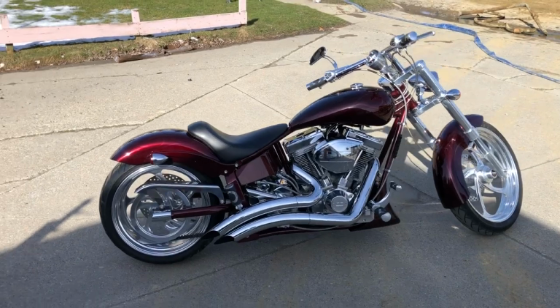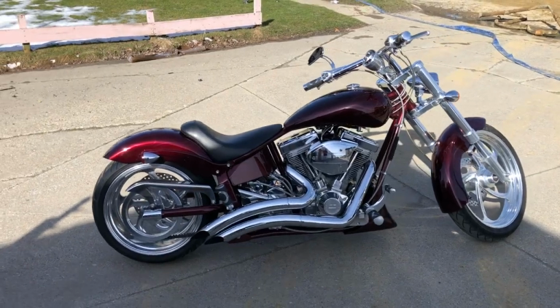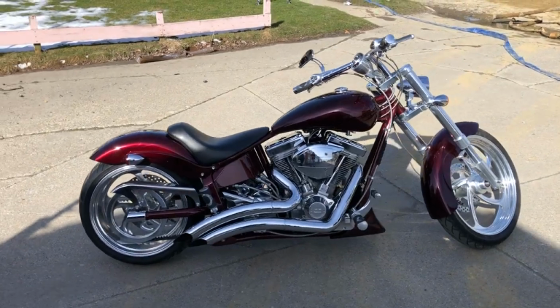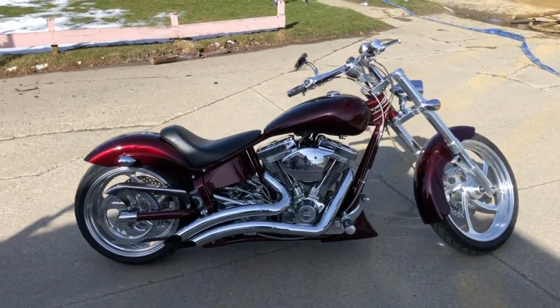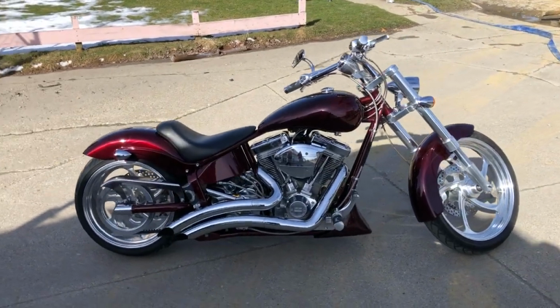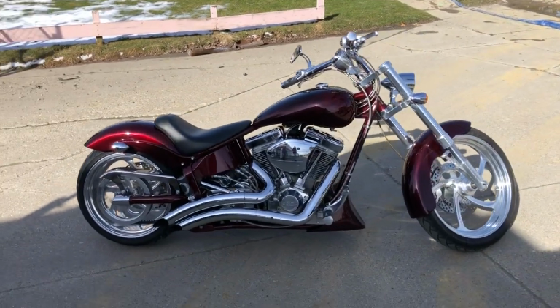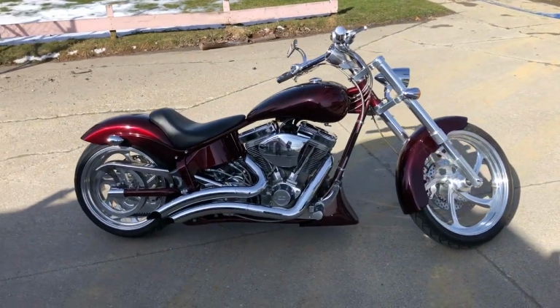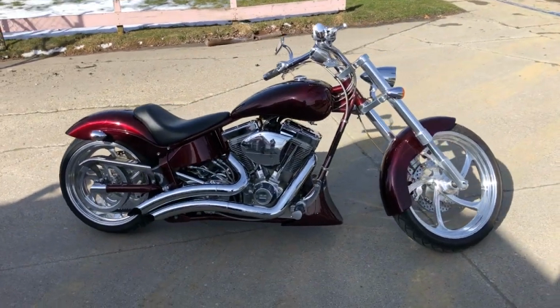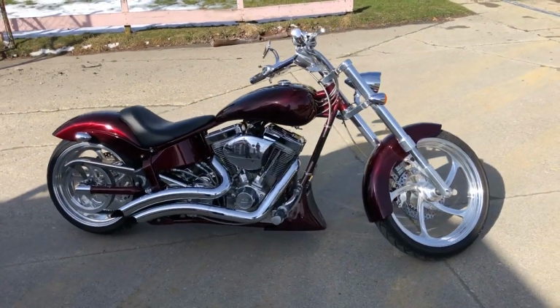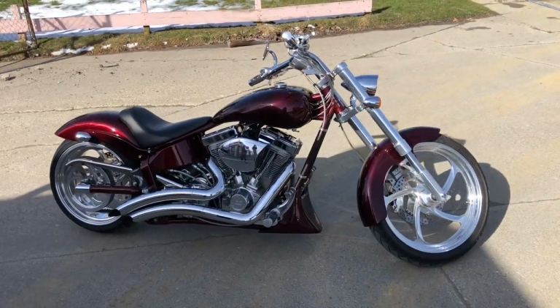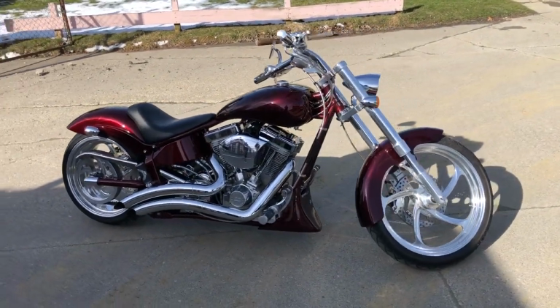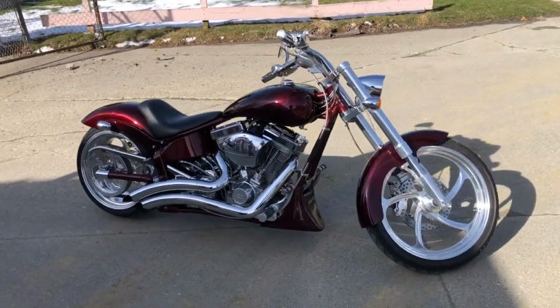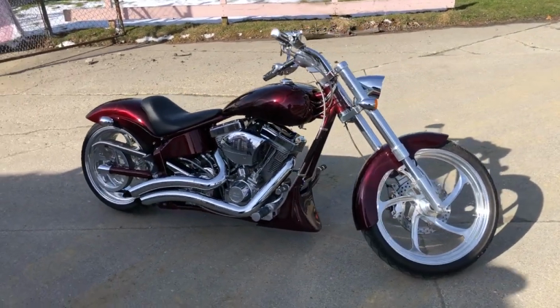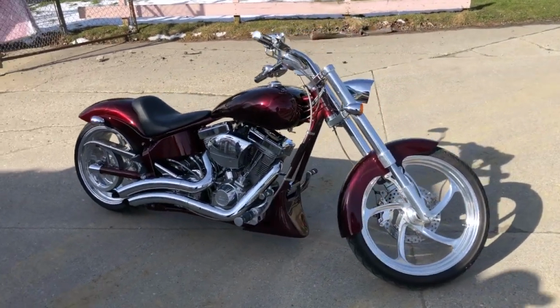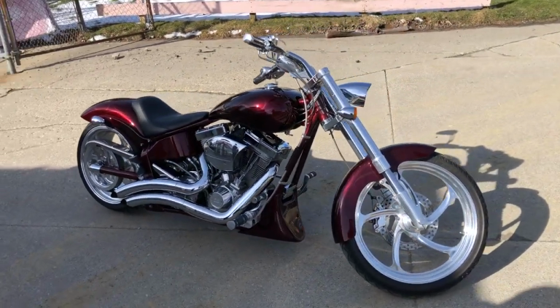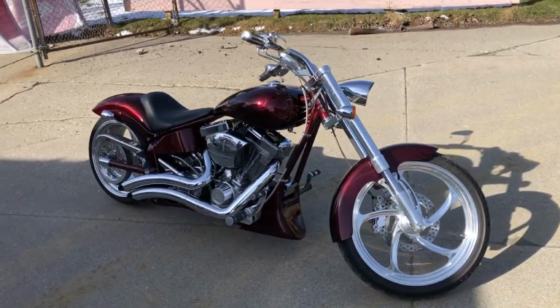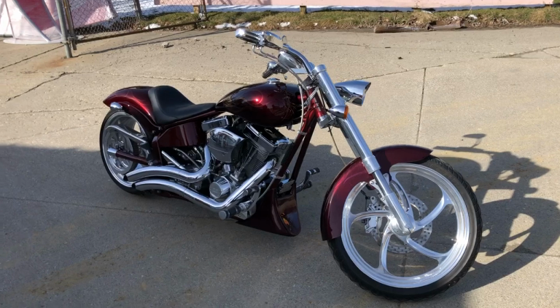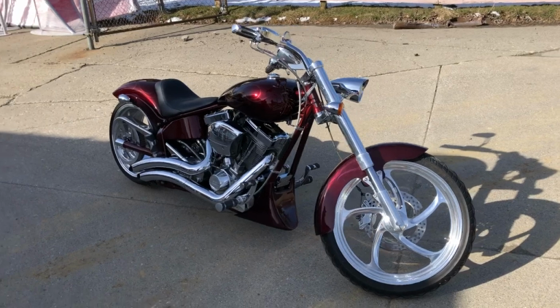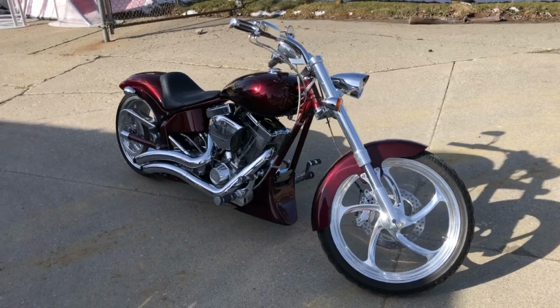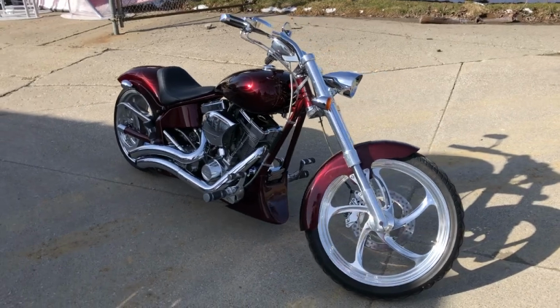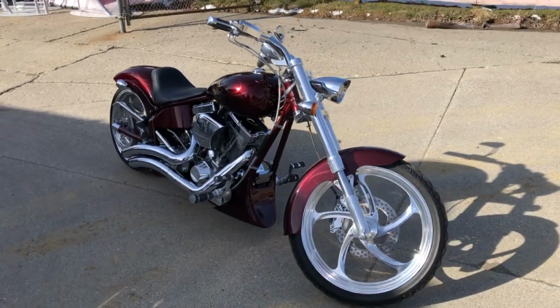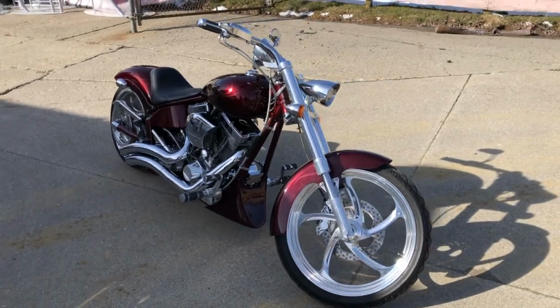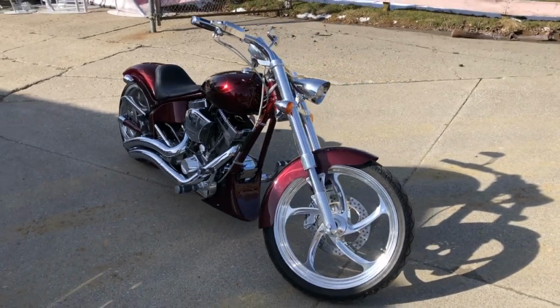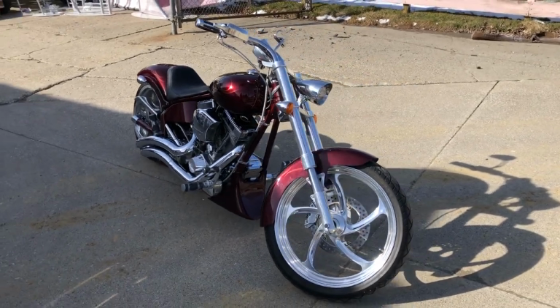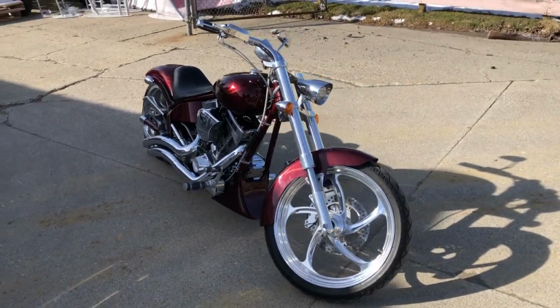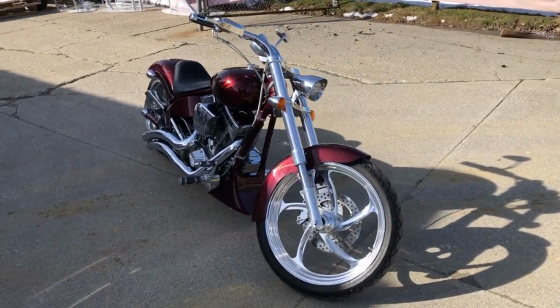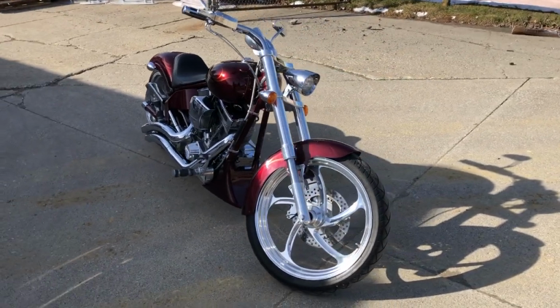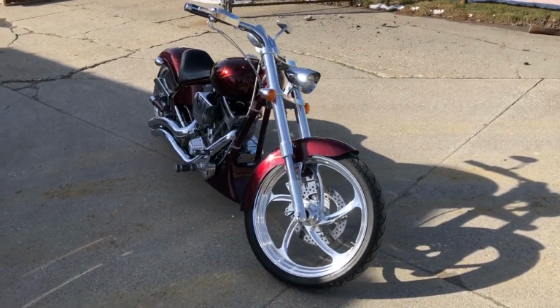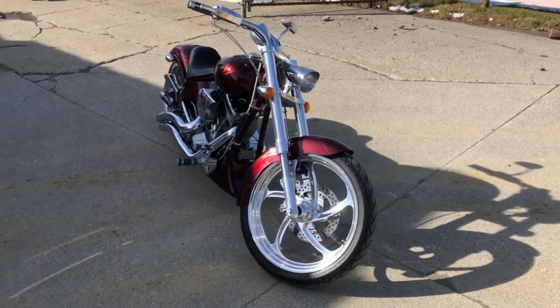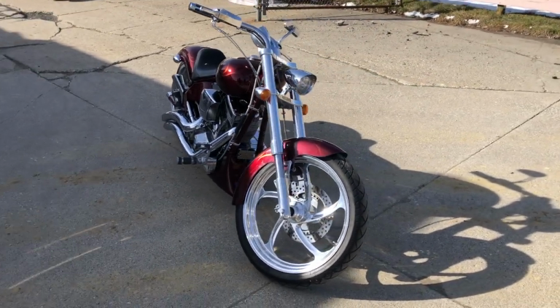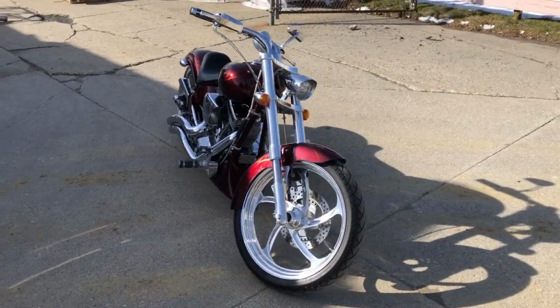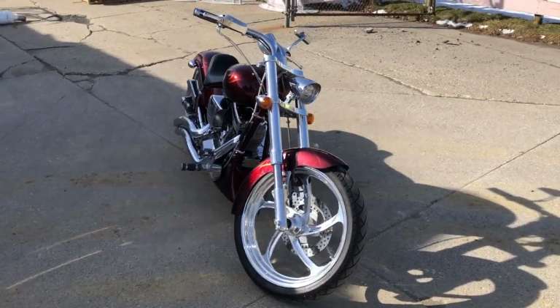240 rear tire. Don't miss this one guys, only $11,999. Give us a call, we'll get it done — 810-648-9500.